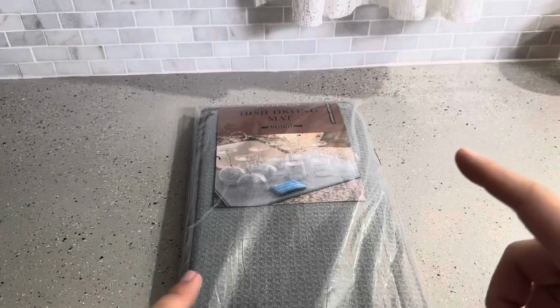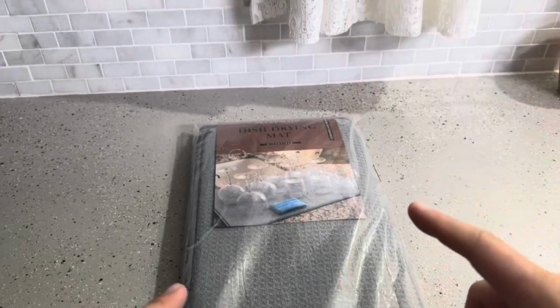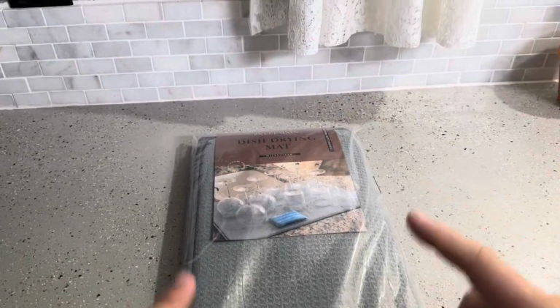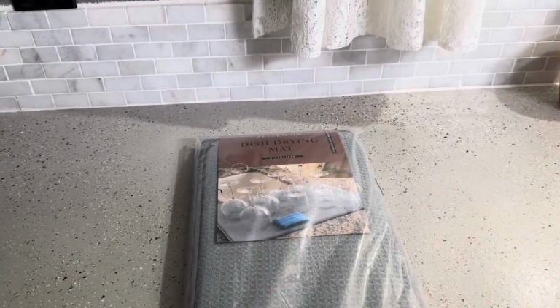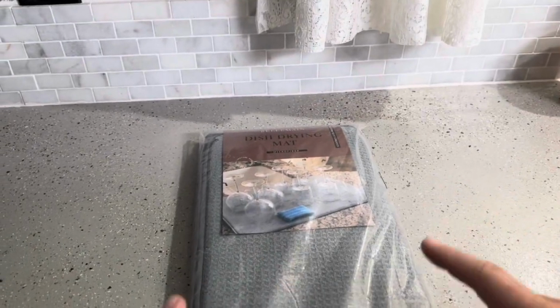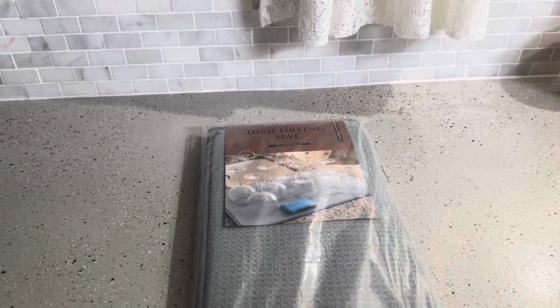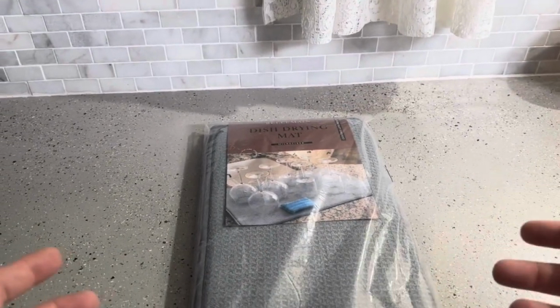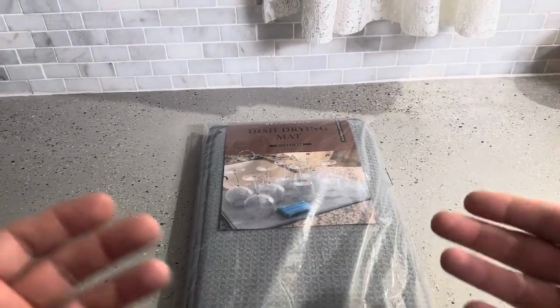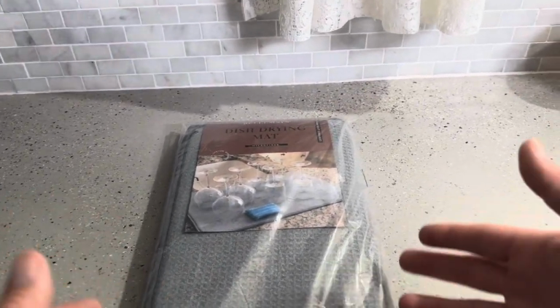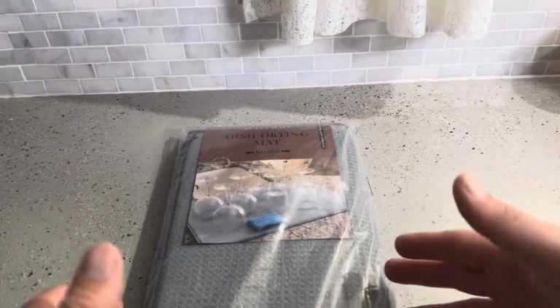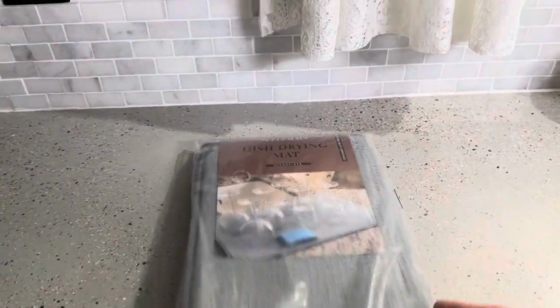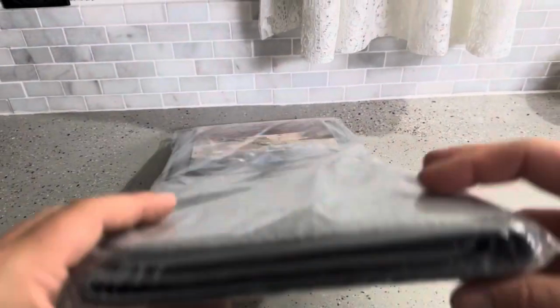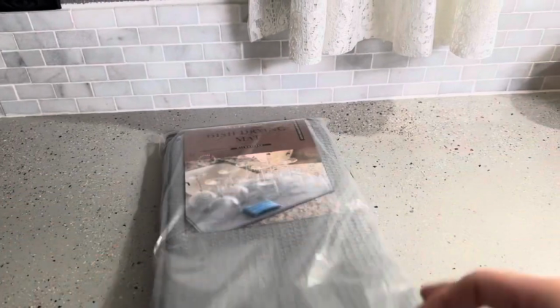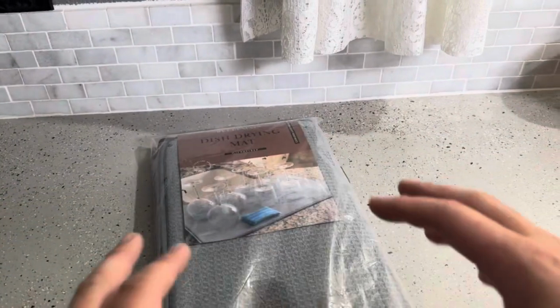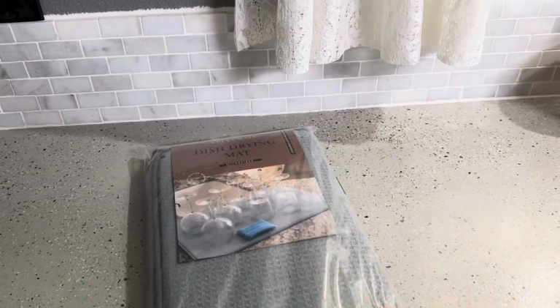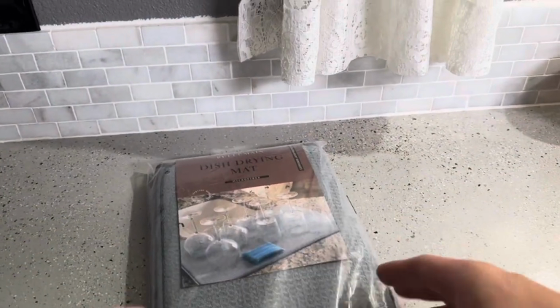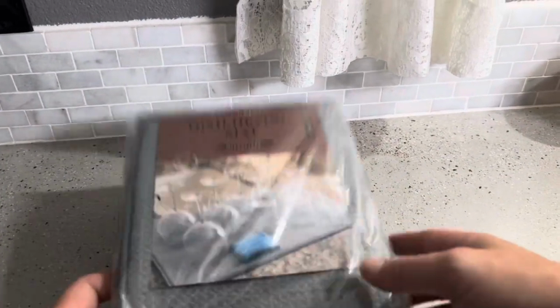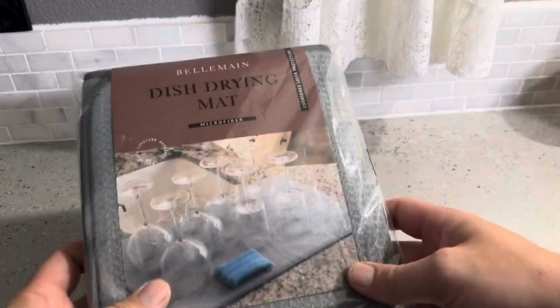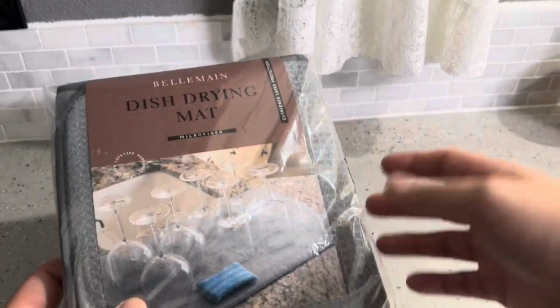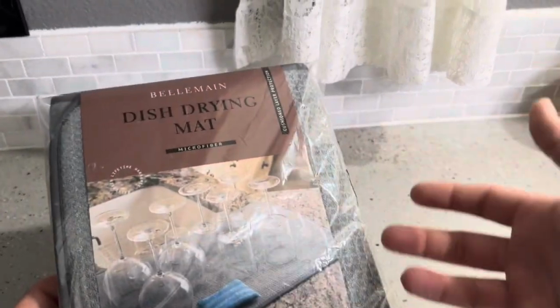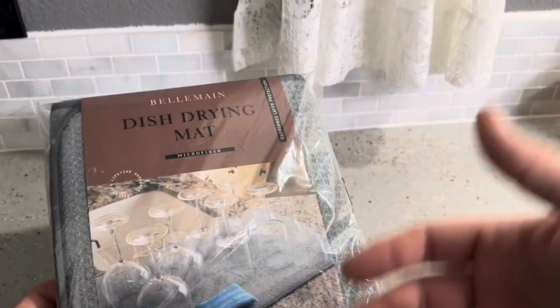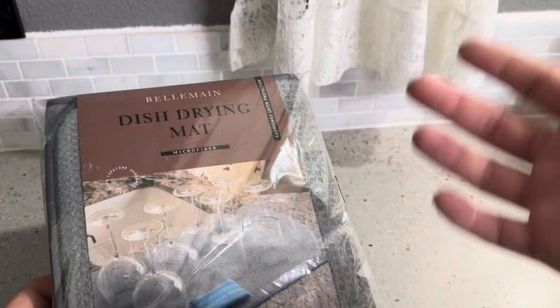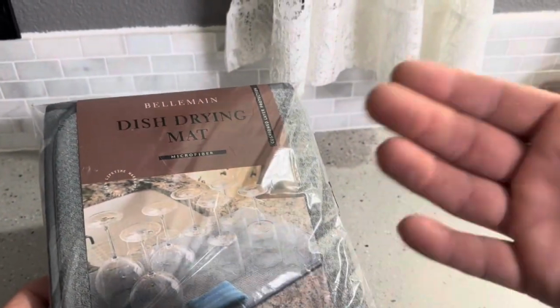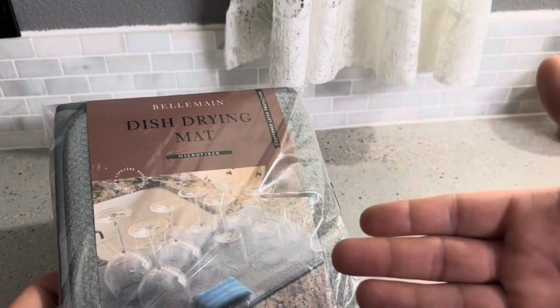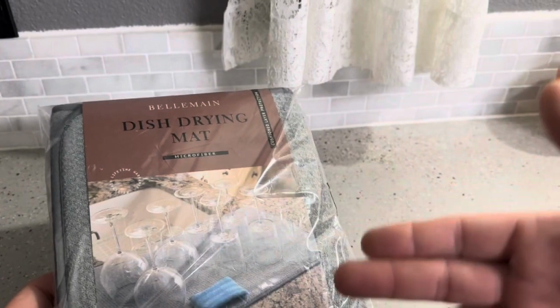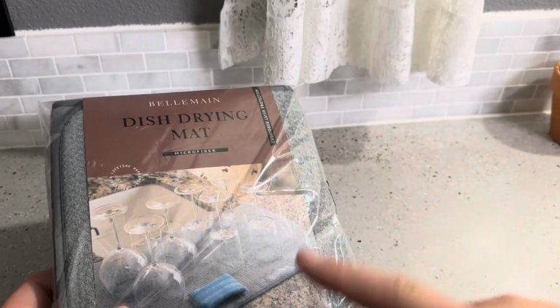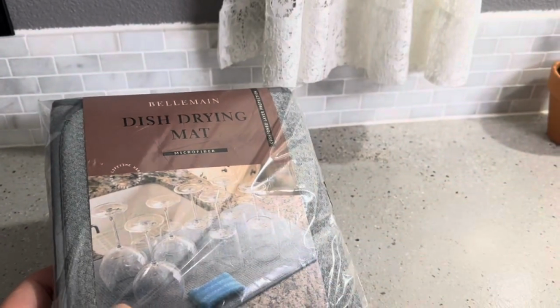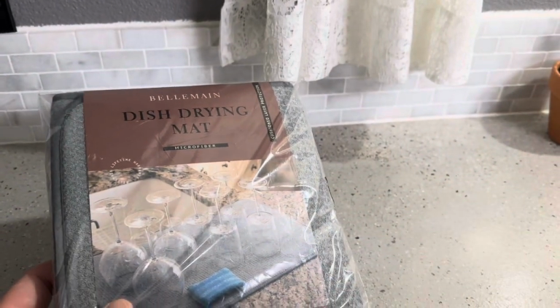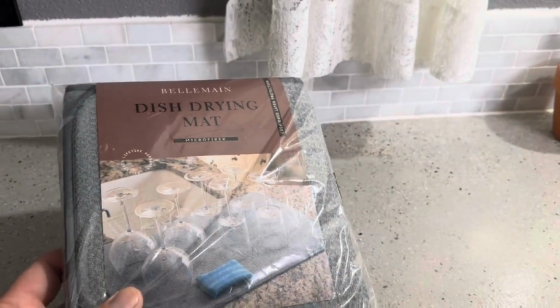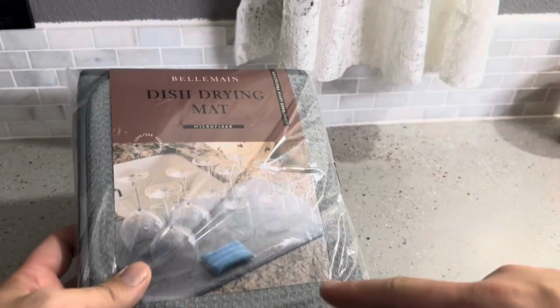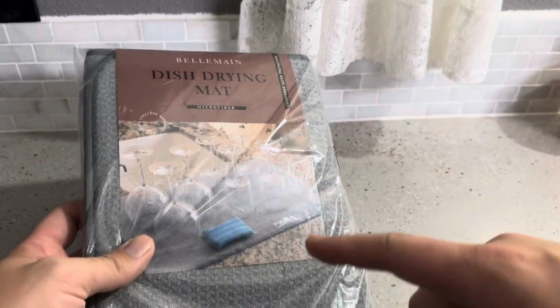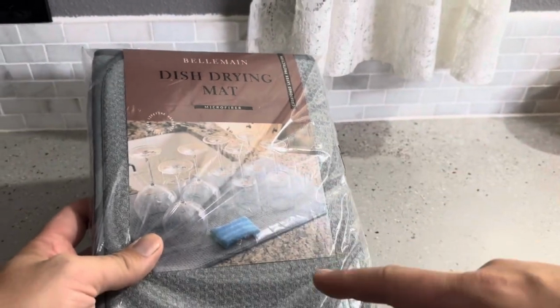Today I'm going to be reviewing this dish drying mat from Belmain, which was actually sent to me by Belmain. I'm going to open this up and show you exactly what you're going to get inside, how cushioned it is, that sort of thing, and then I'm also going to measure it to get the exact measurements. Let me go ahead and open it up.